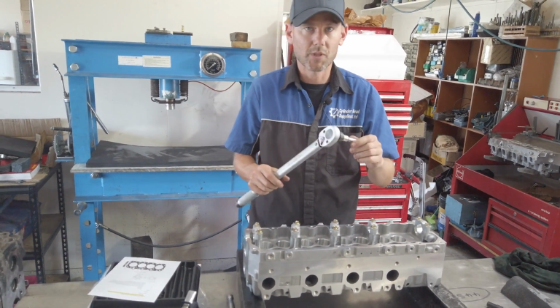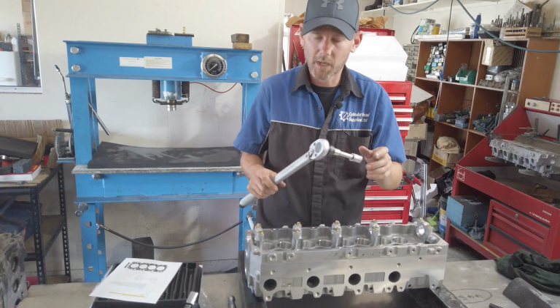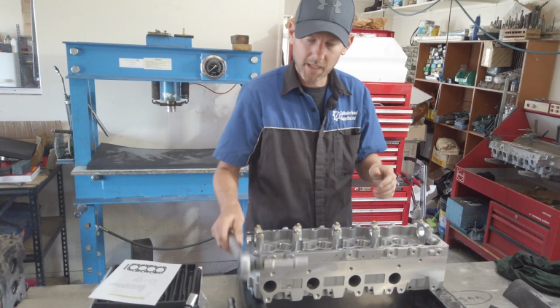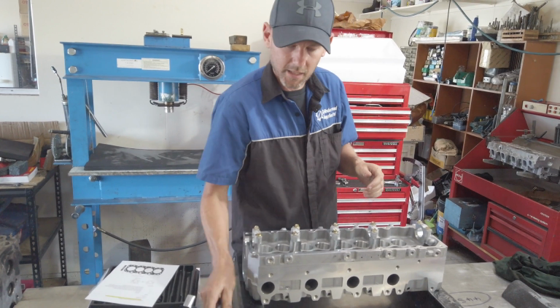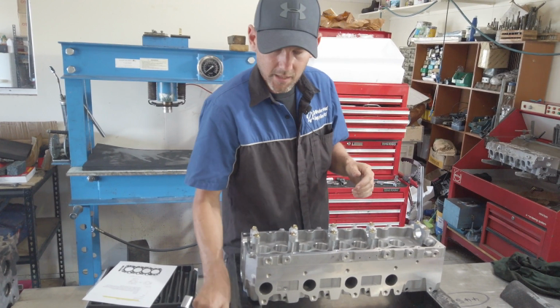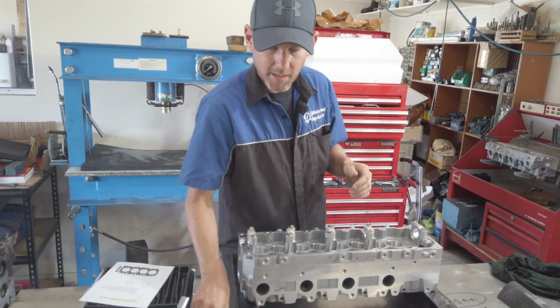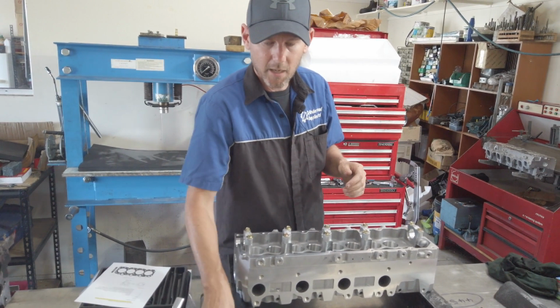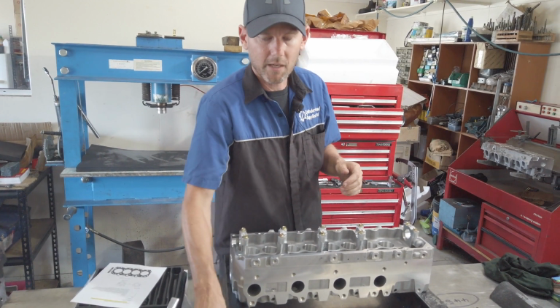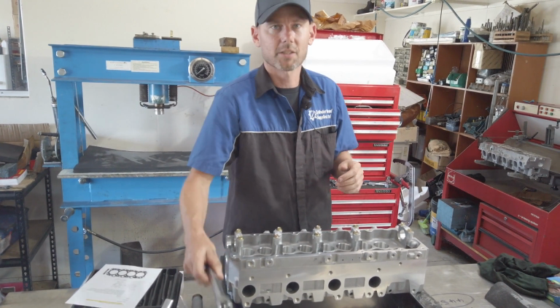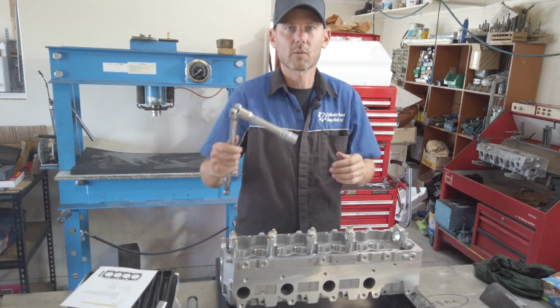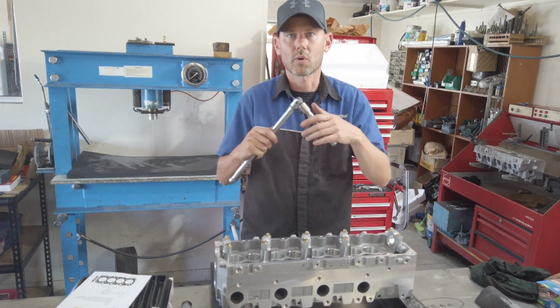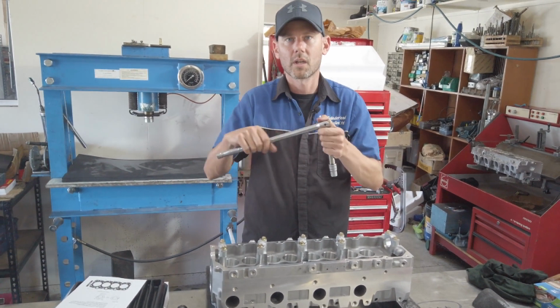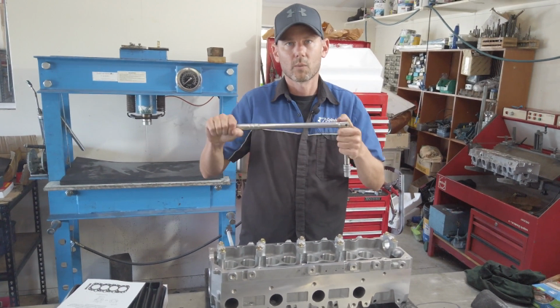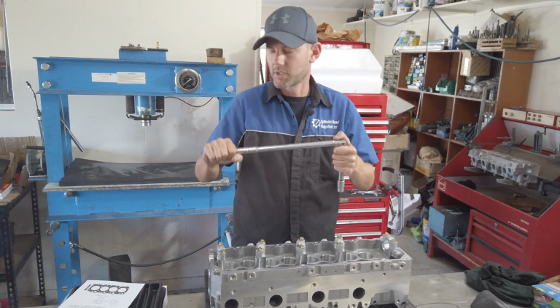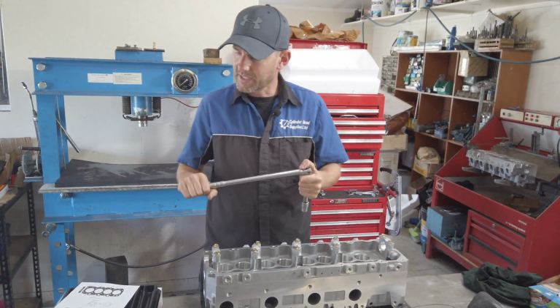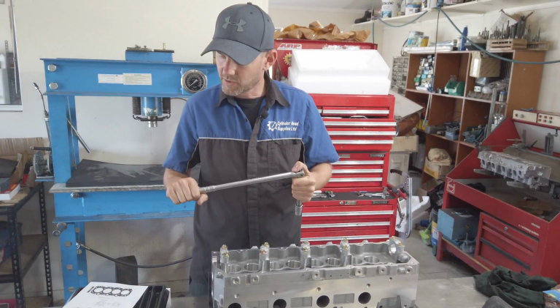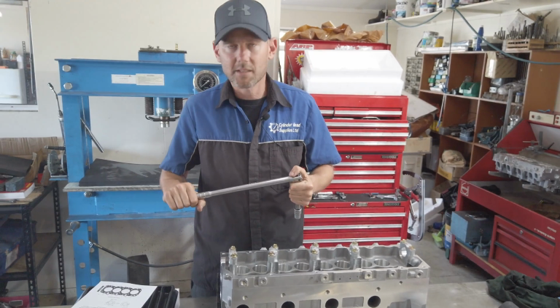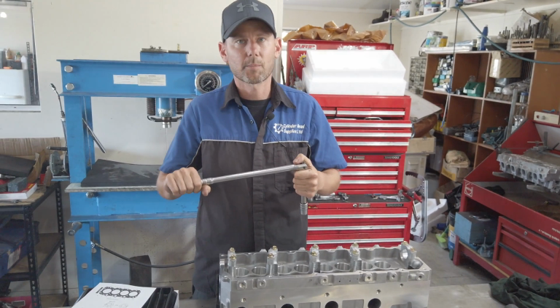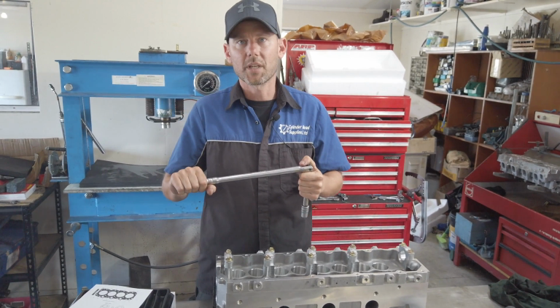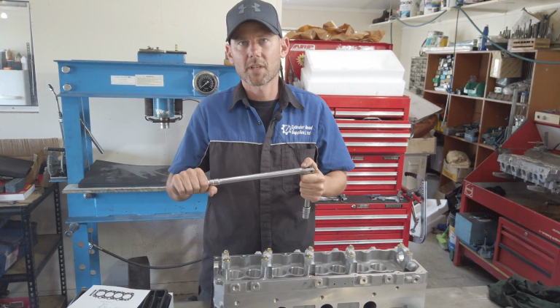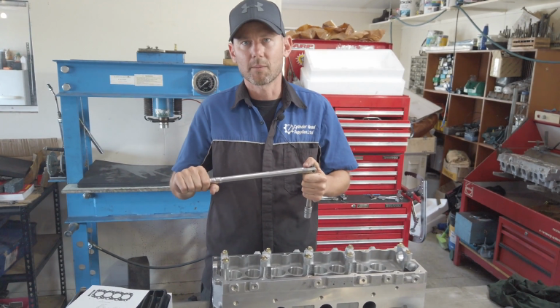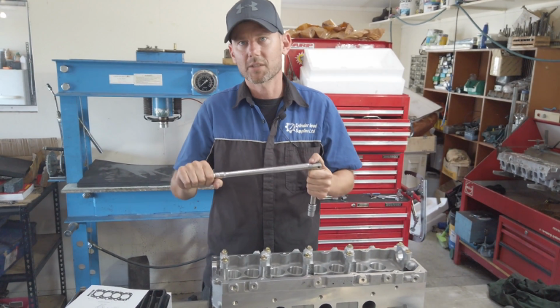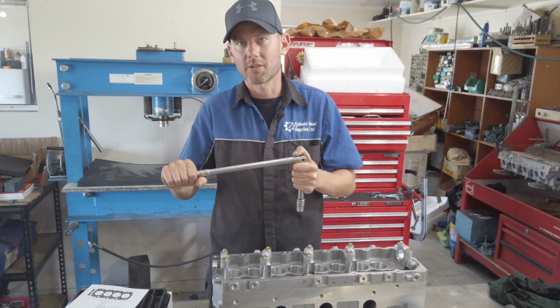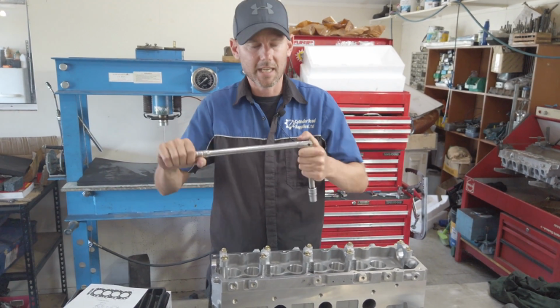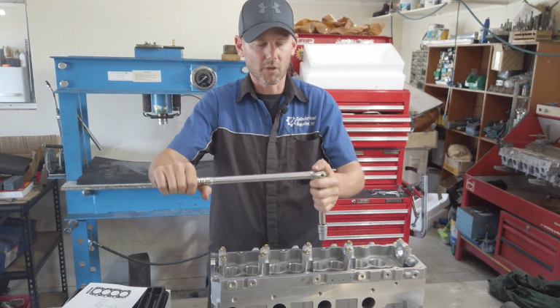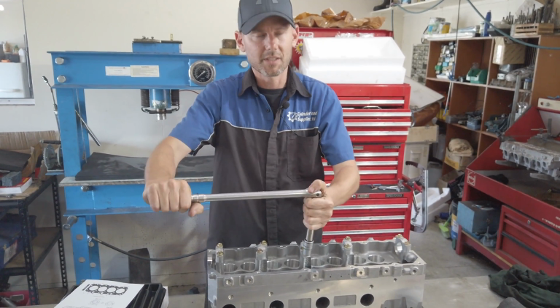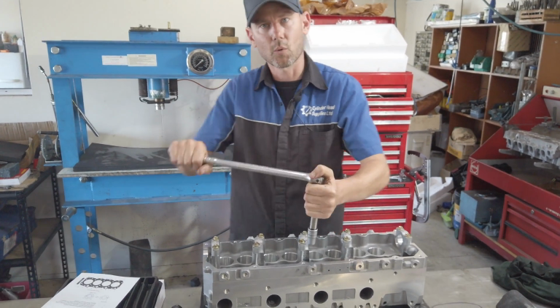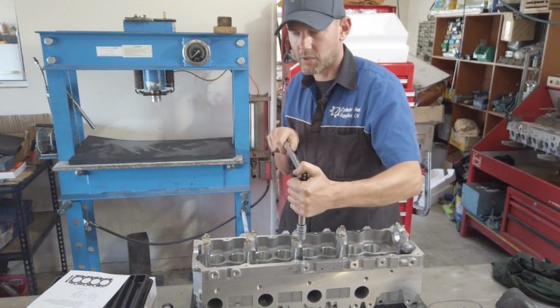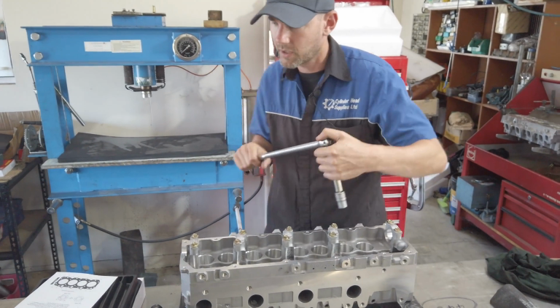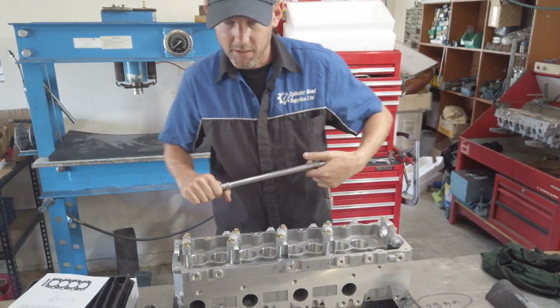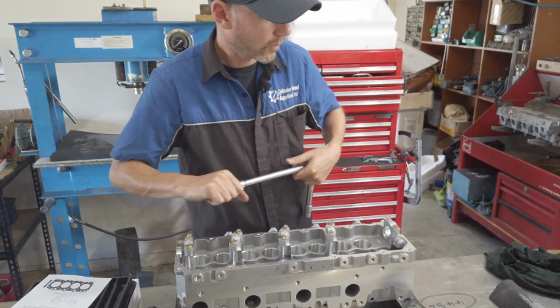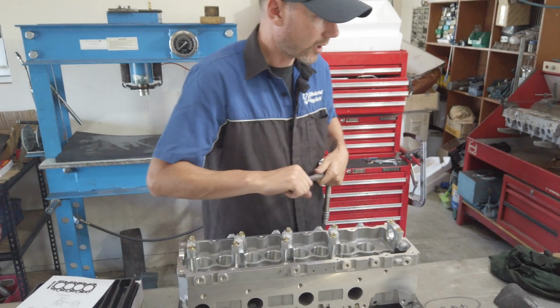After 15 foot-pounds, go to 30 foot-pounds with the torque wrench and click. Then put your torque wrench away and get your power bar out, because the next two stages are angle torque — 90 degrees and then plus 90 degrees again. 90 degrees is a quarter of a turn.